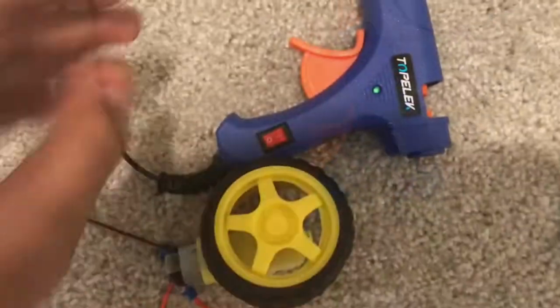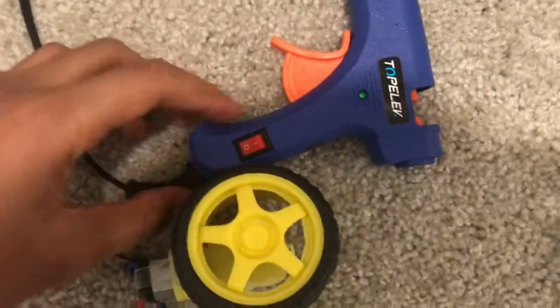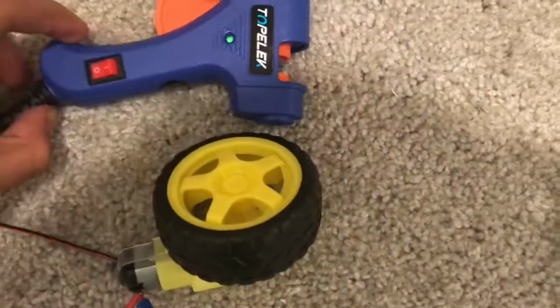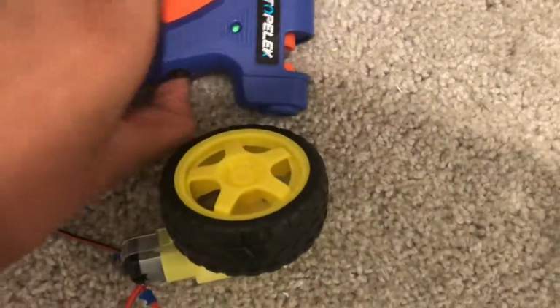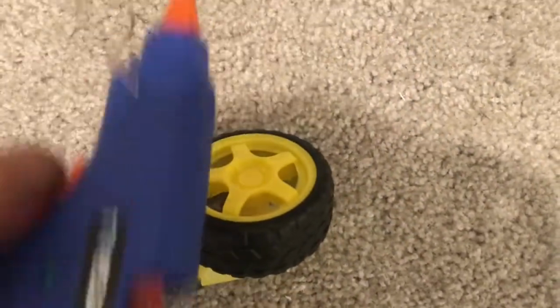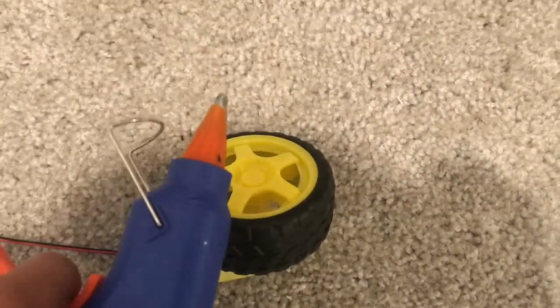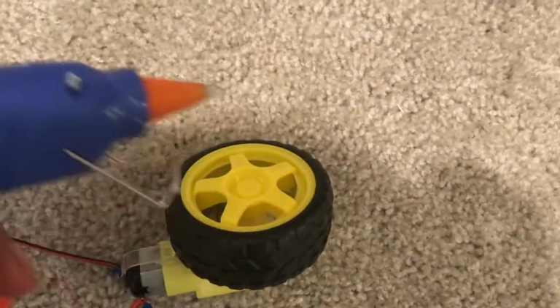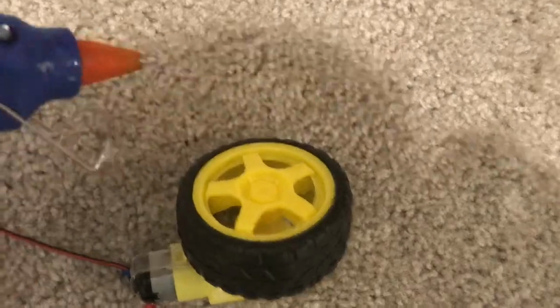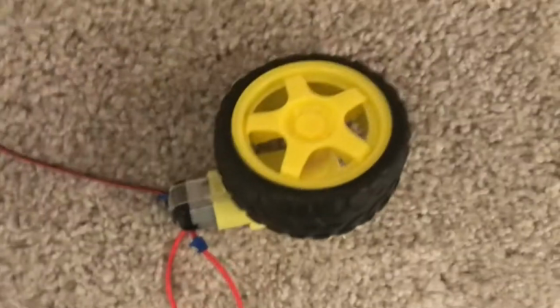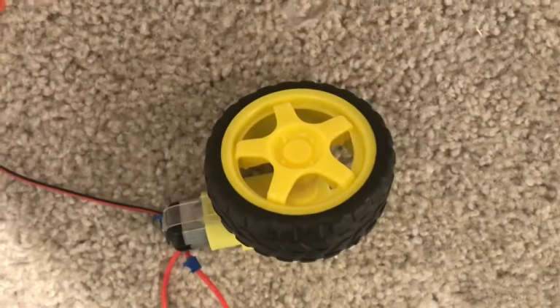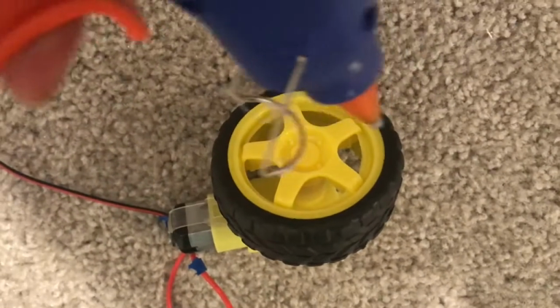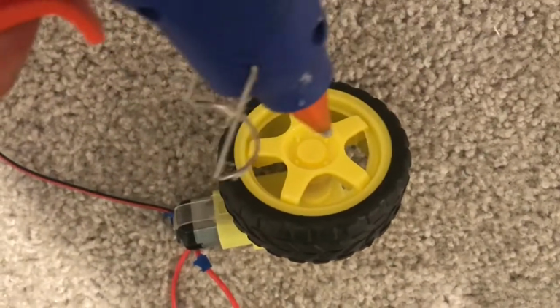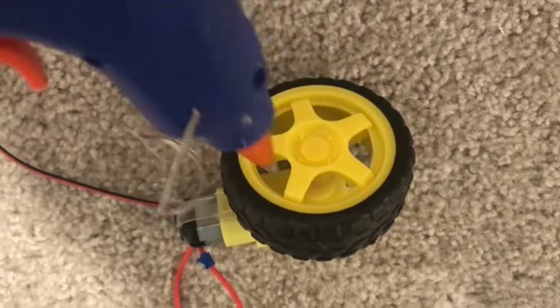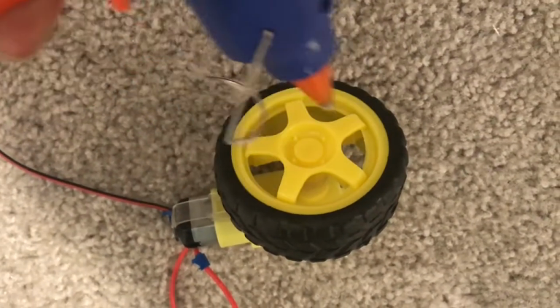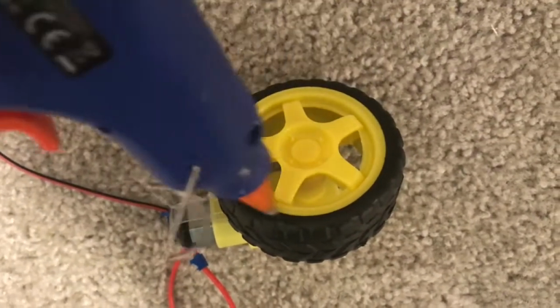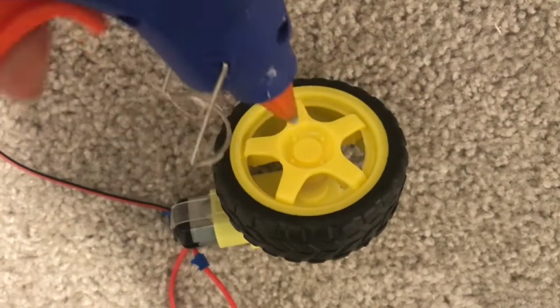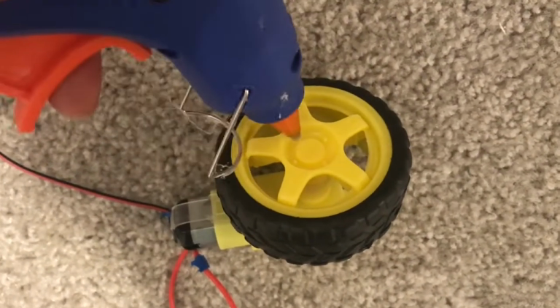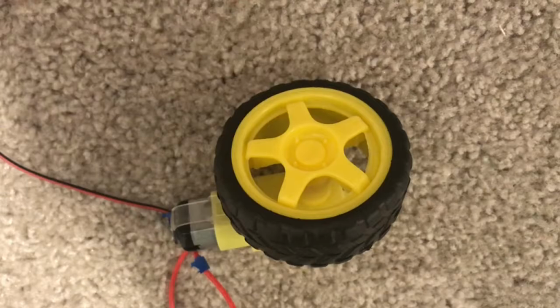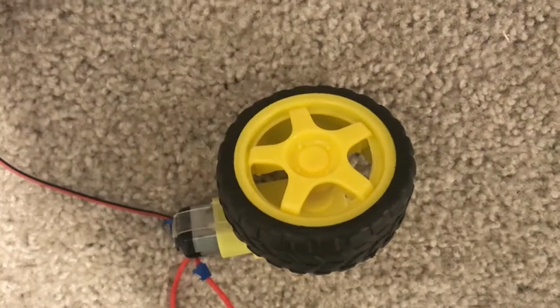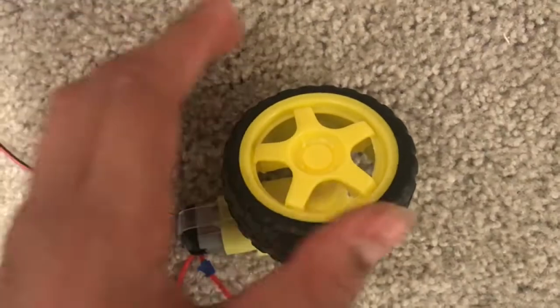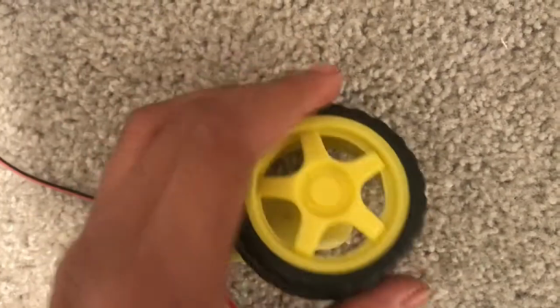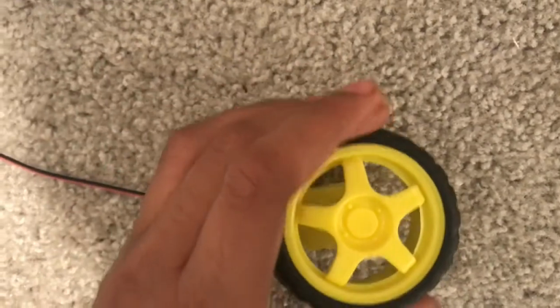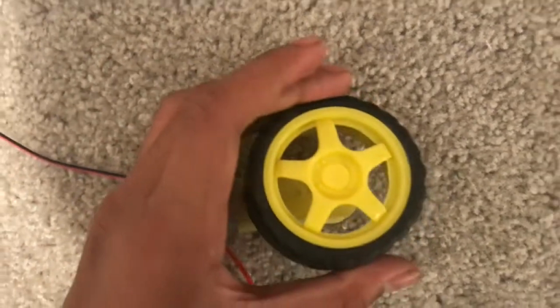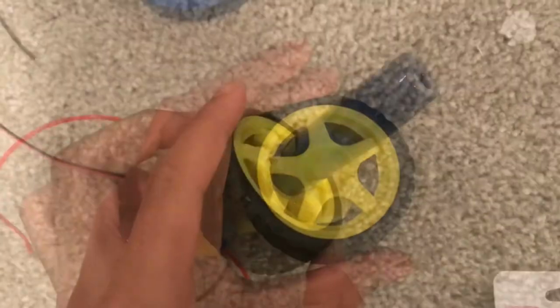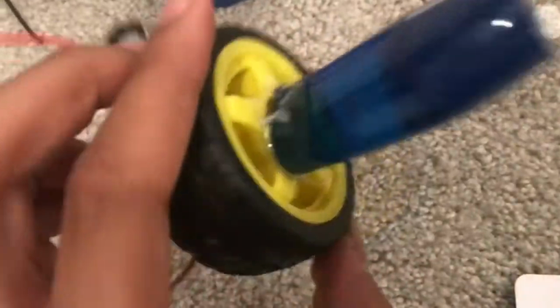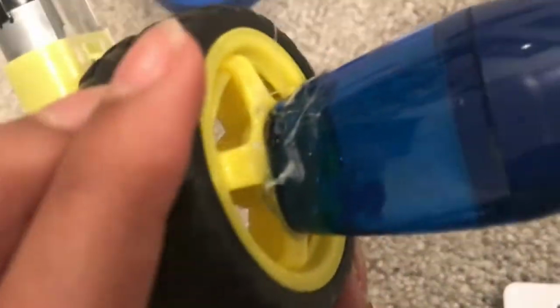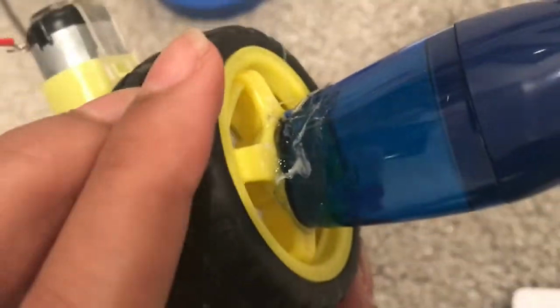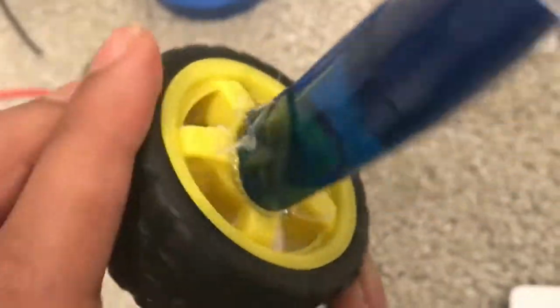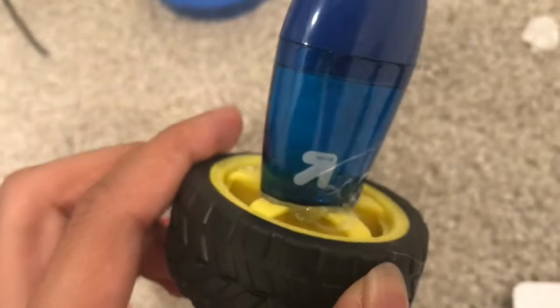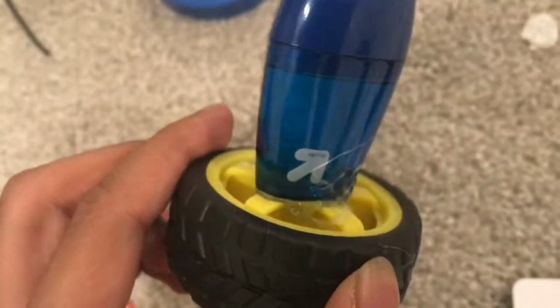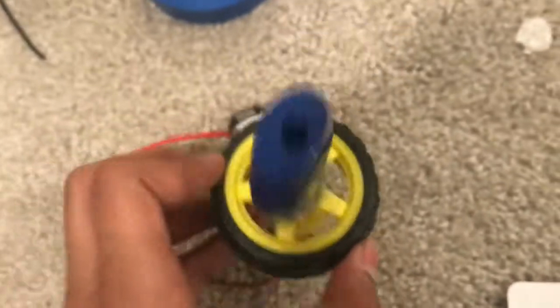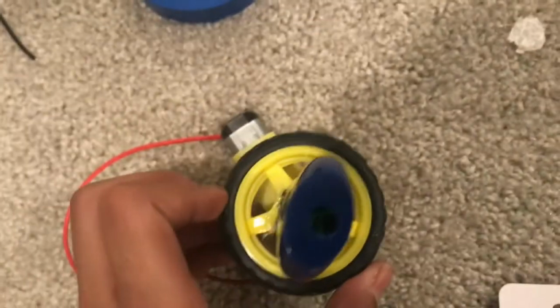Now let's start building. First things first, we want to hot glue the pencil sharpener onto our motor. Here's an image of after we've hot glued the sharpener onto the motor.